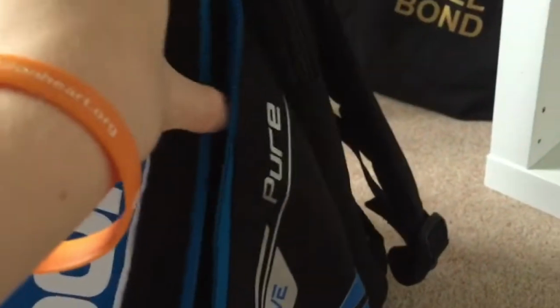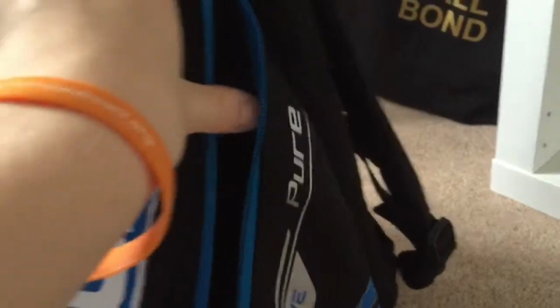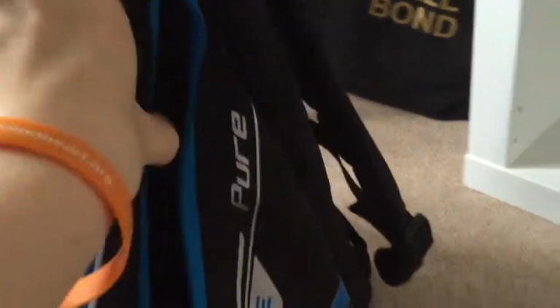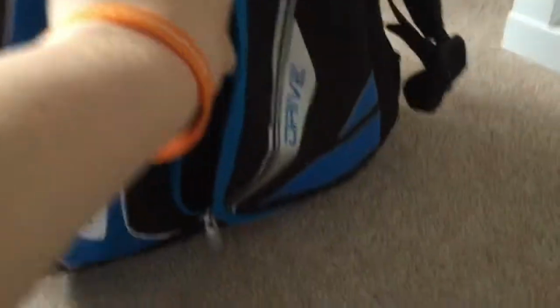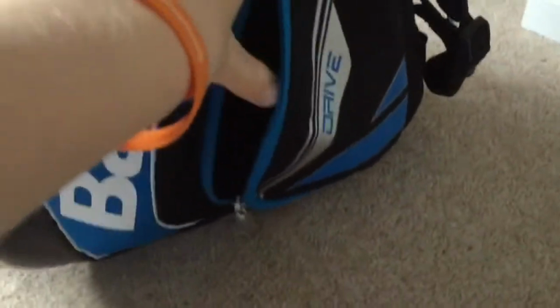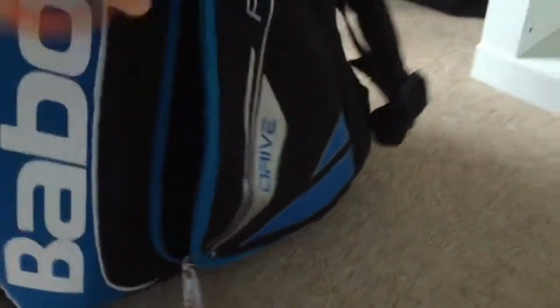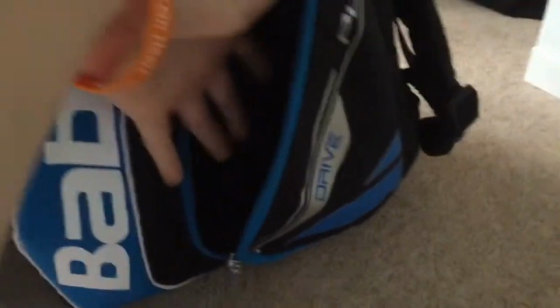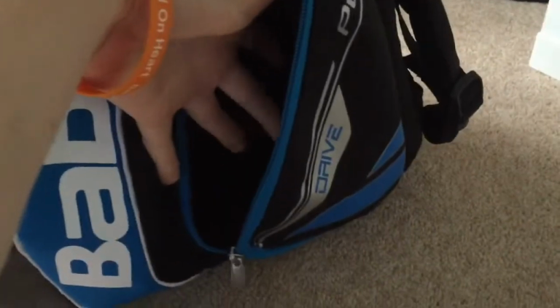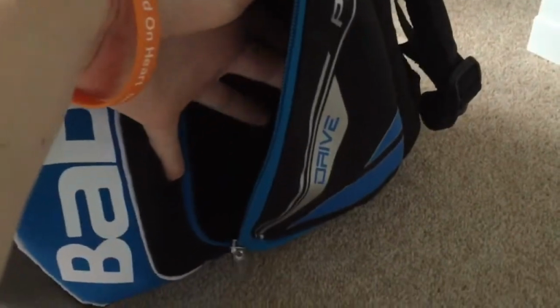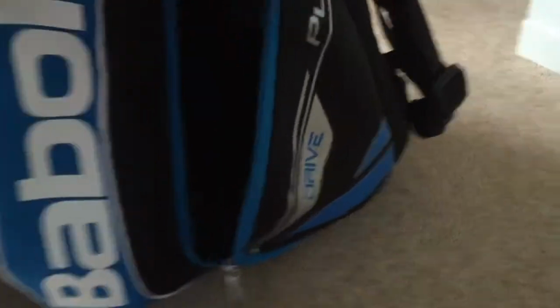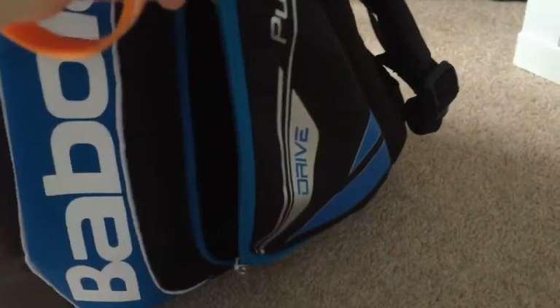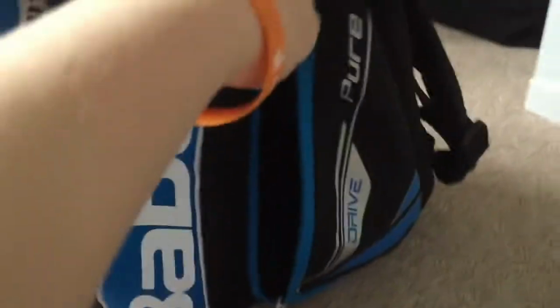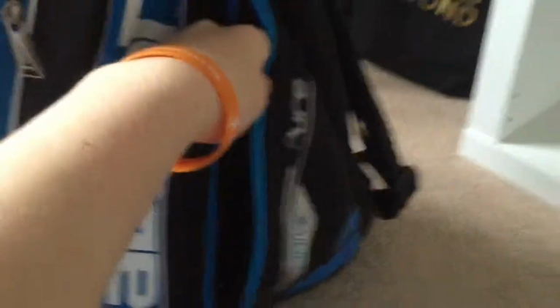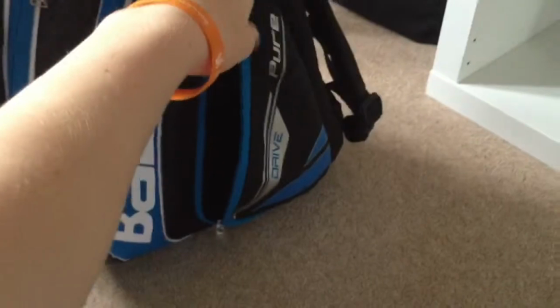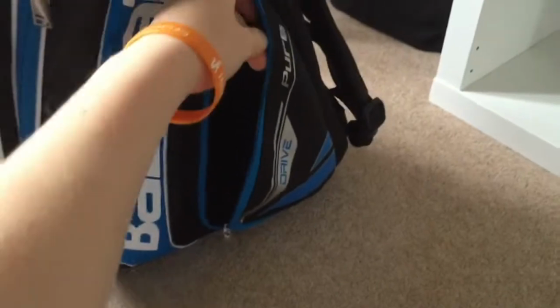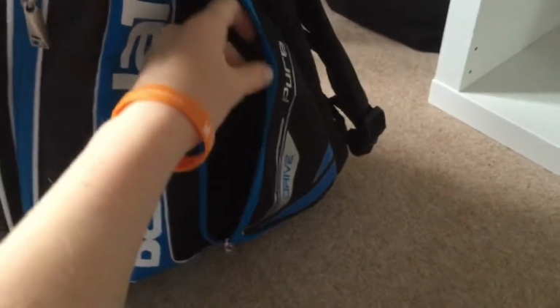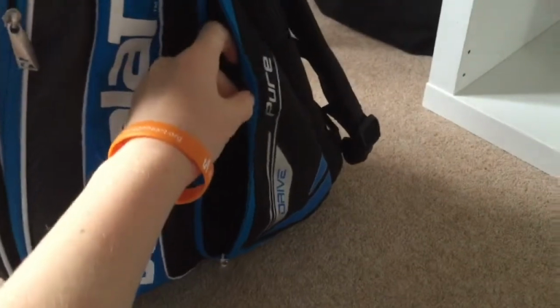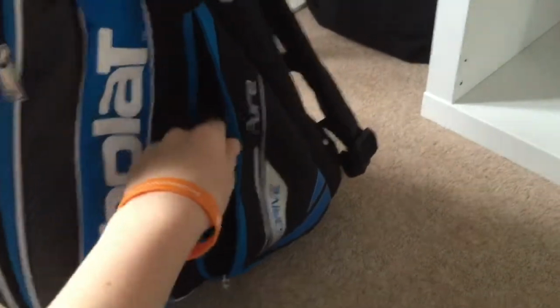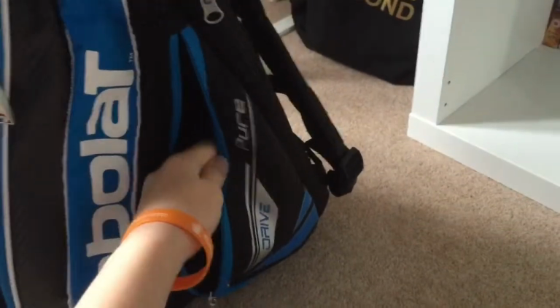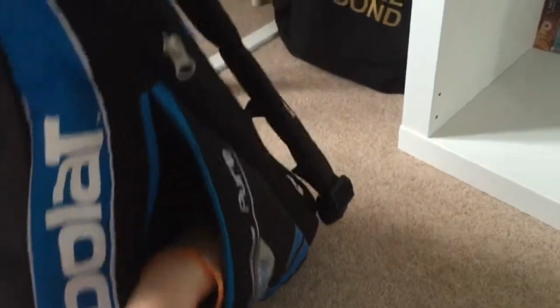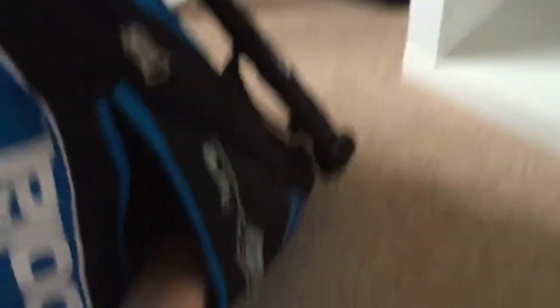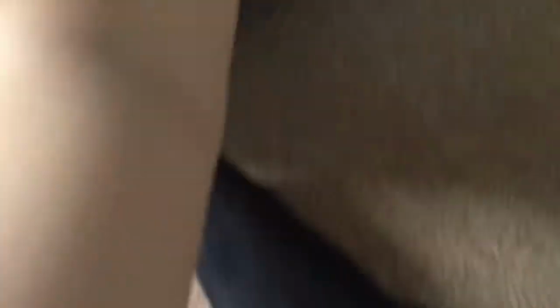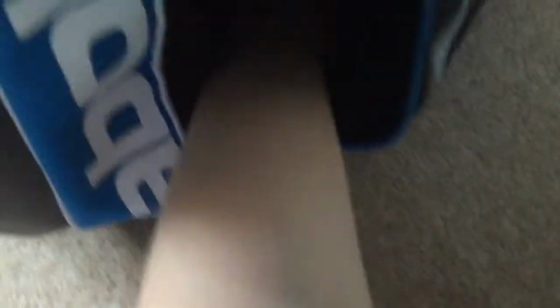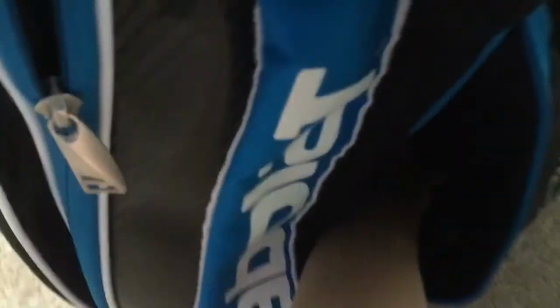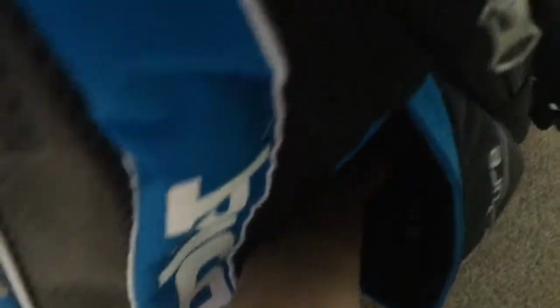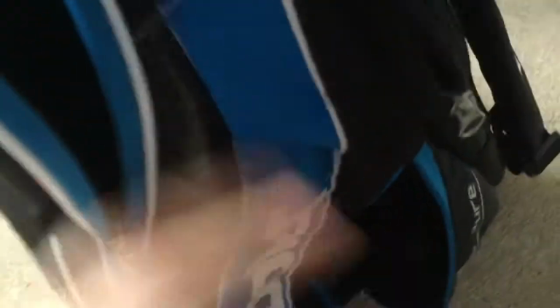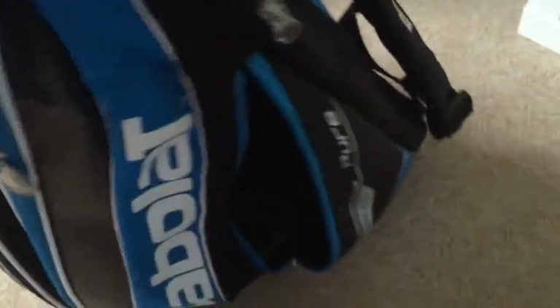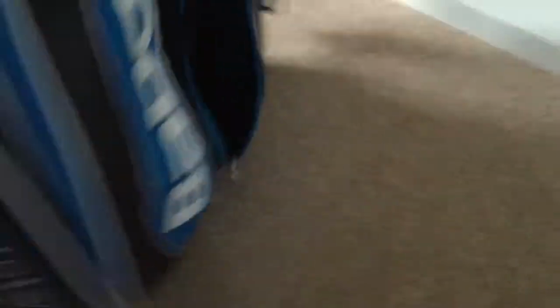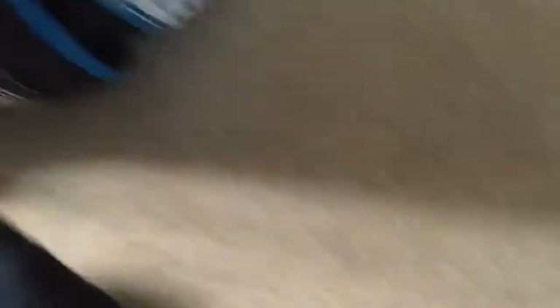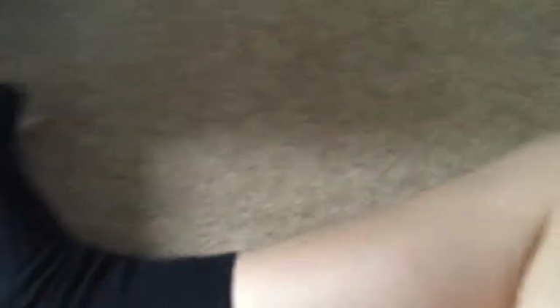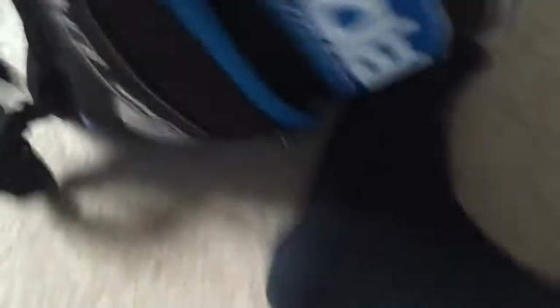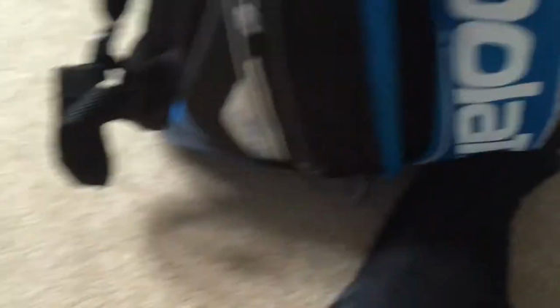This bag is called the Pure Drive — that's the same name as the racket I use. On the side there's a compartment for a bottle, it's a pretty big space, and then there's another one for a second bottle, which is pretty cool.